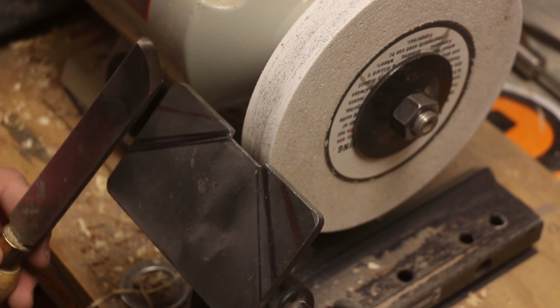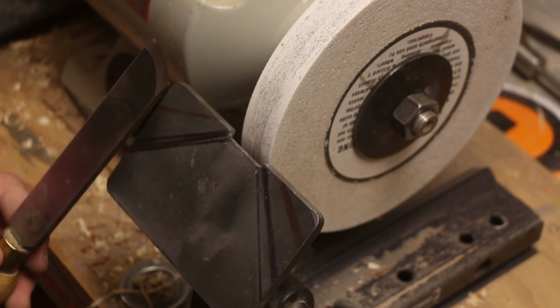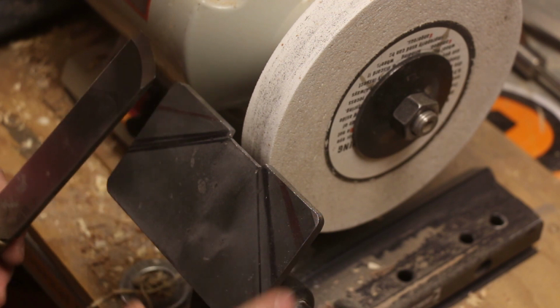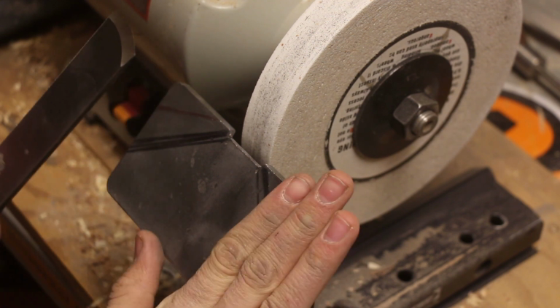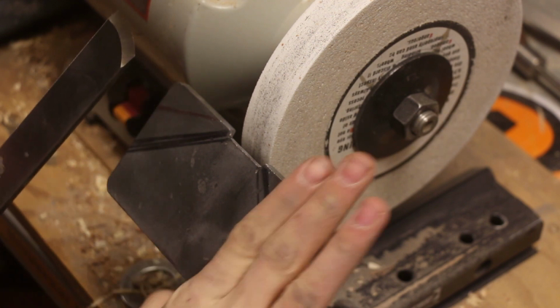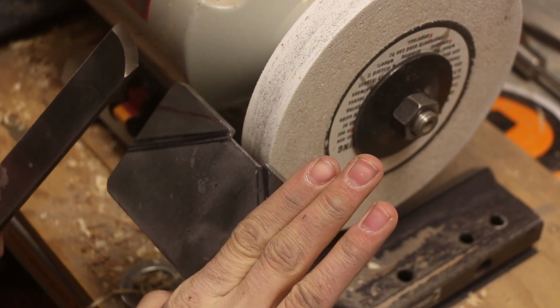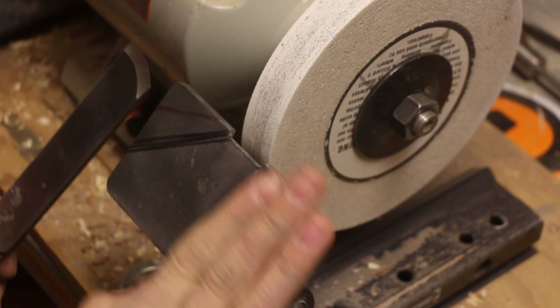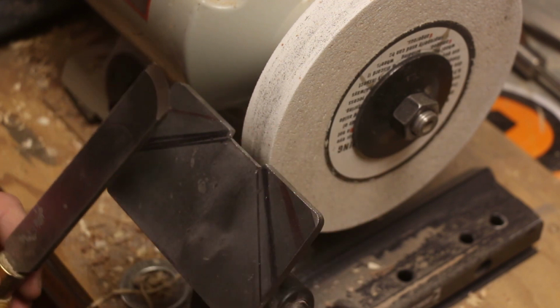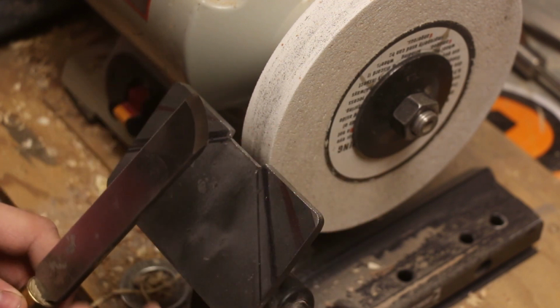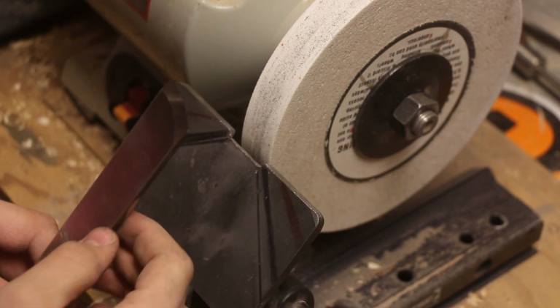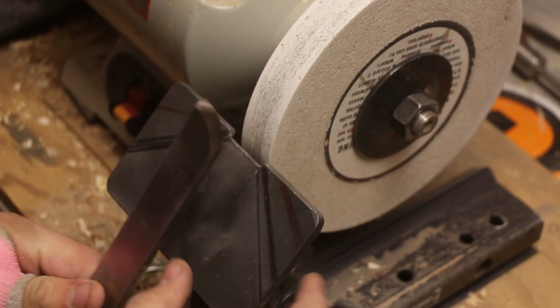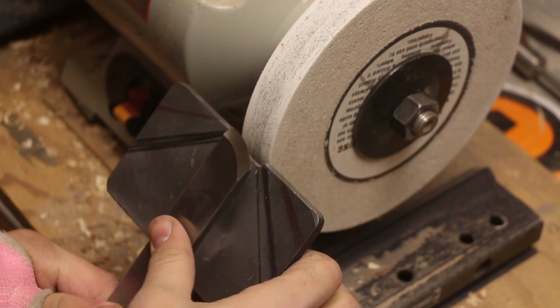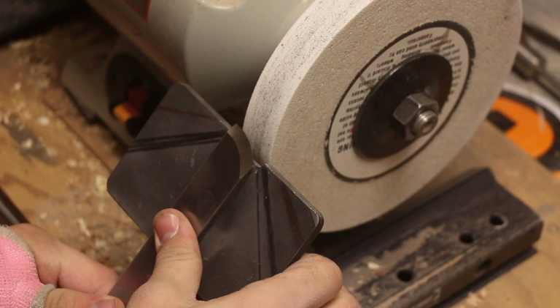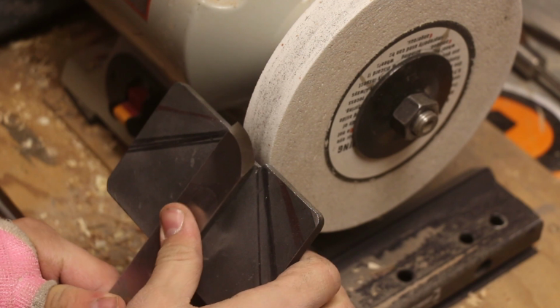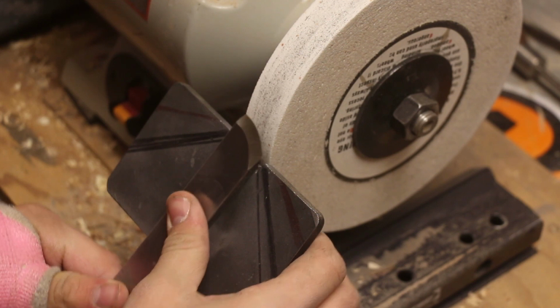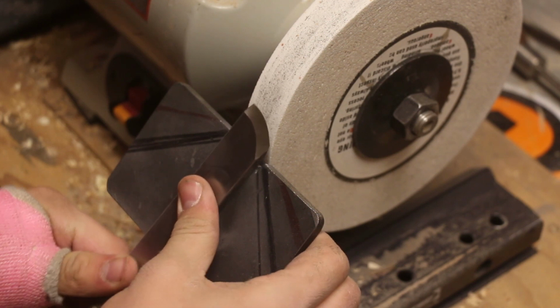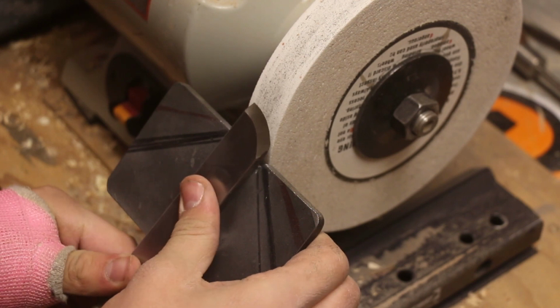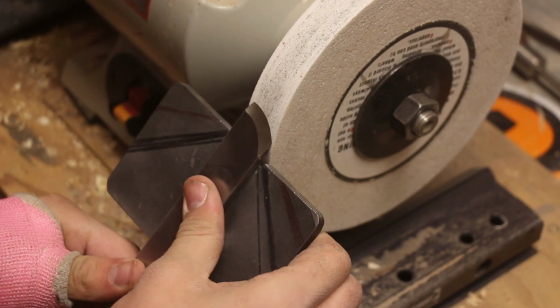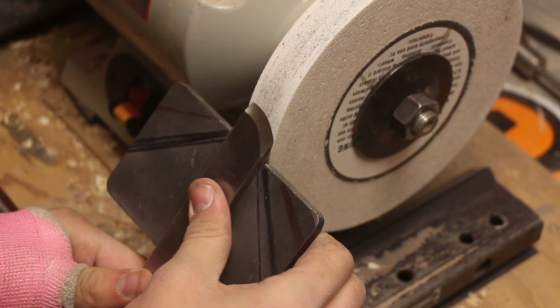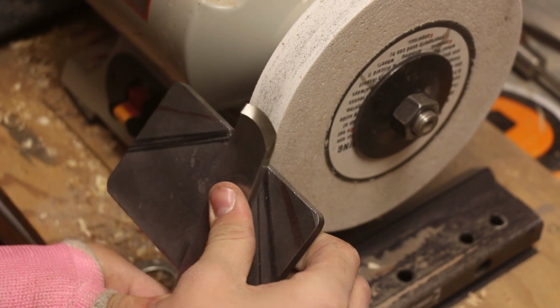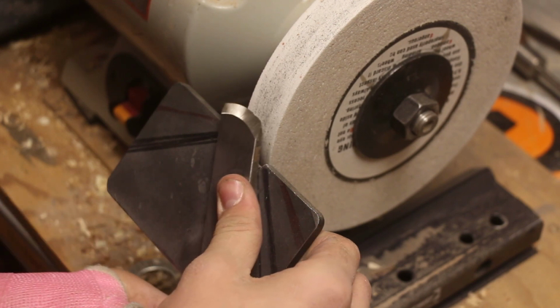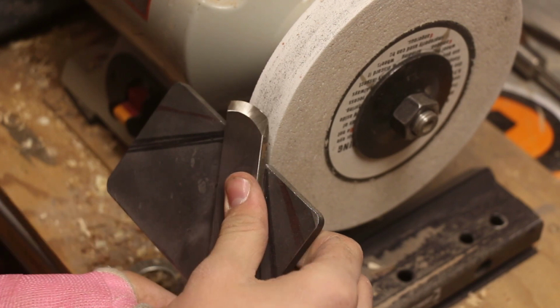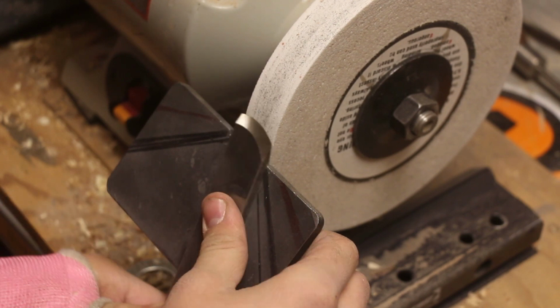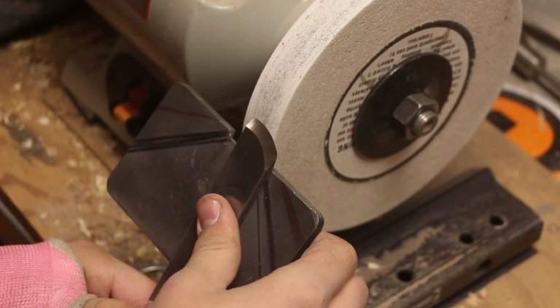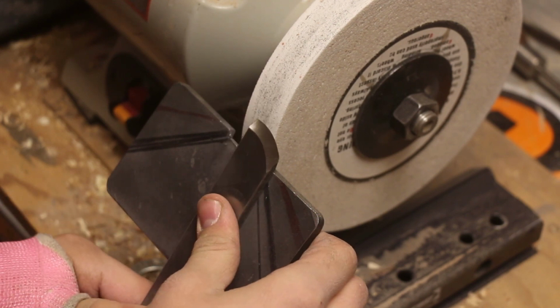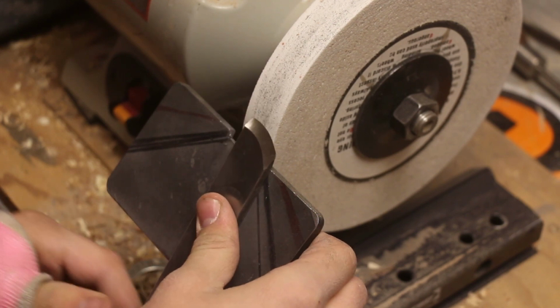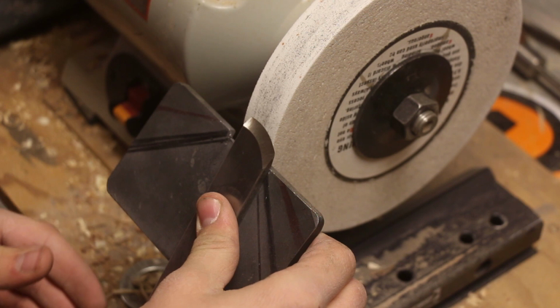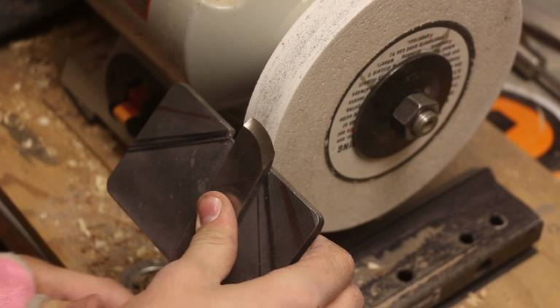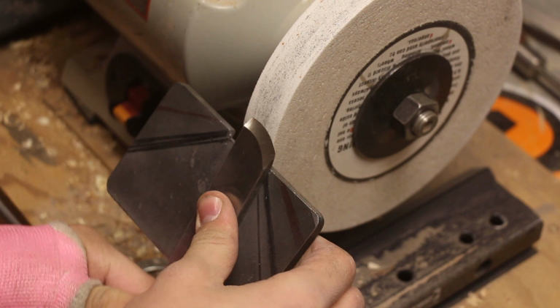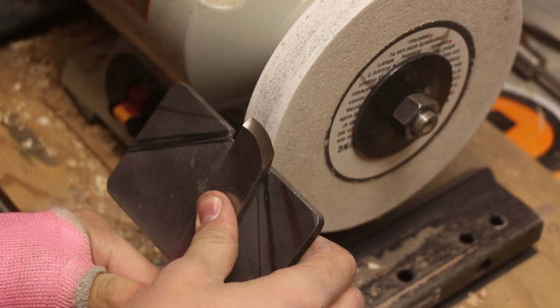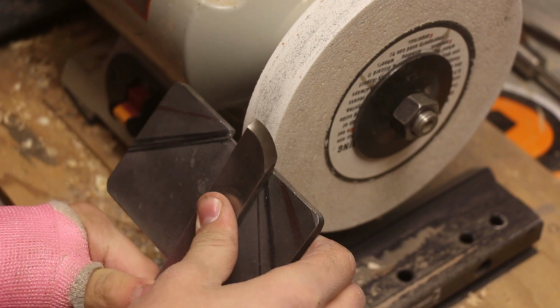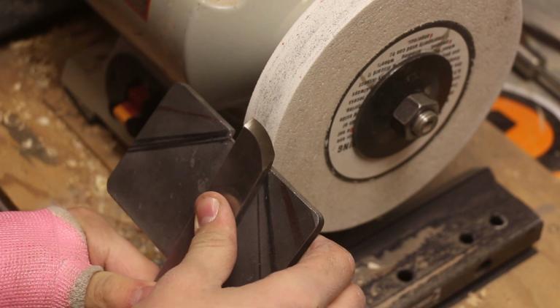First off, what I've done is I've set this at a 20 degree angle. I'm going to set your tool flat on the tool rest and I like to have a bit of a curve on my skew — it makes it less likely to get a catch.